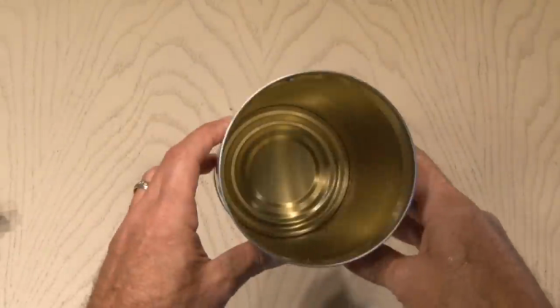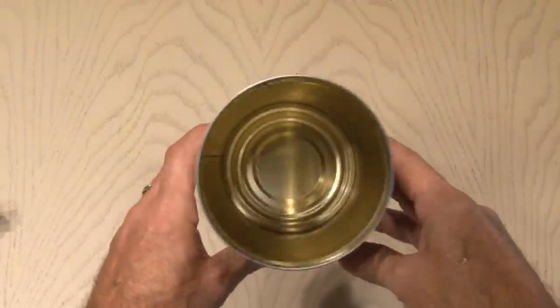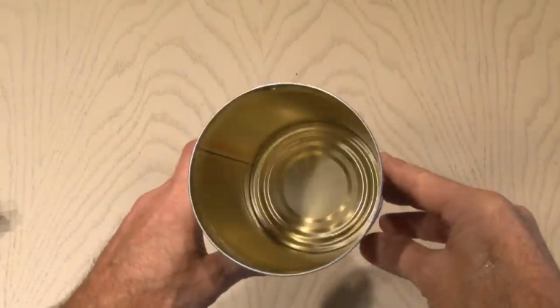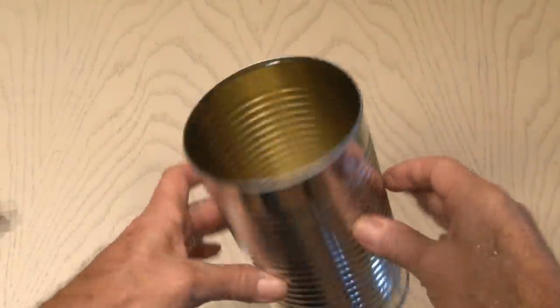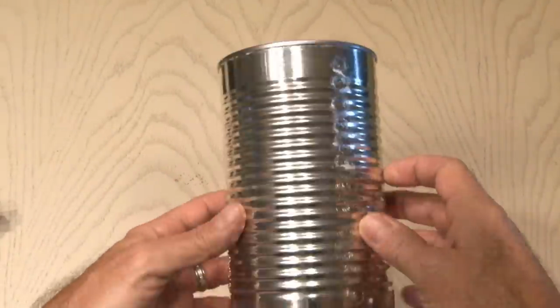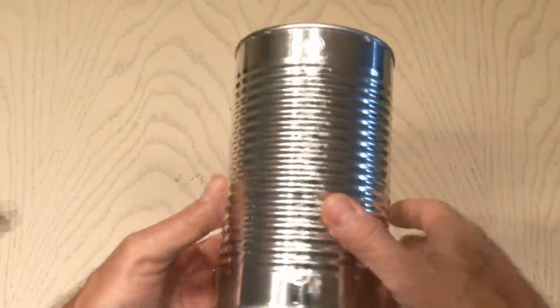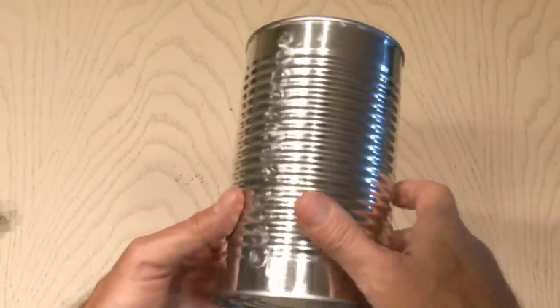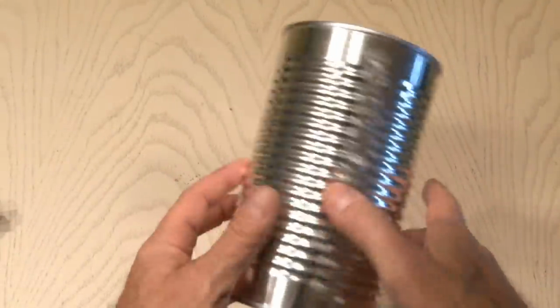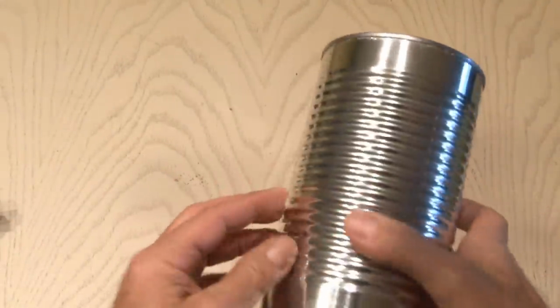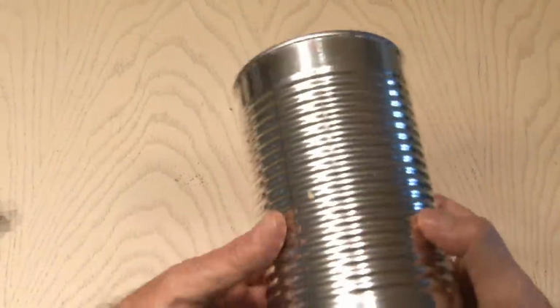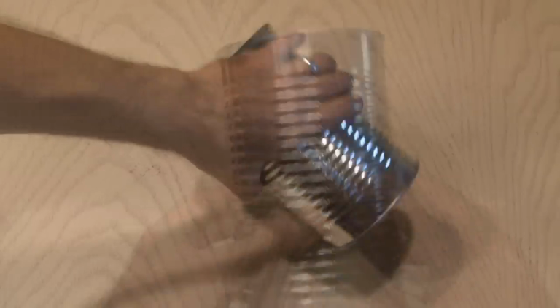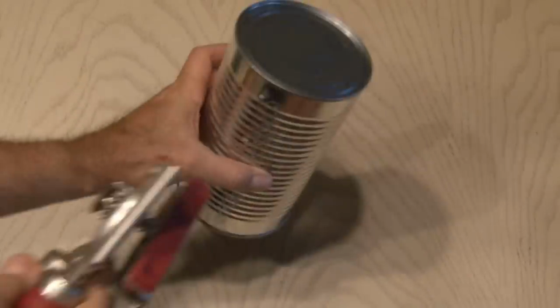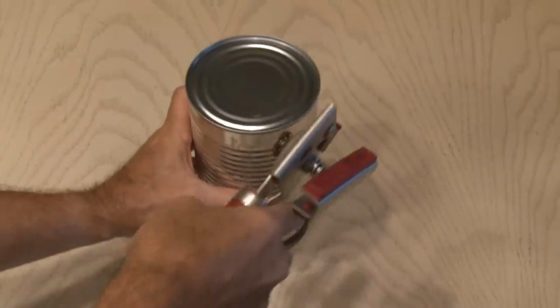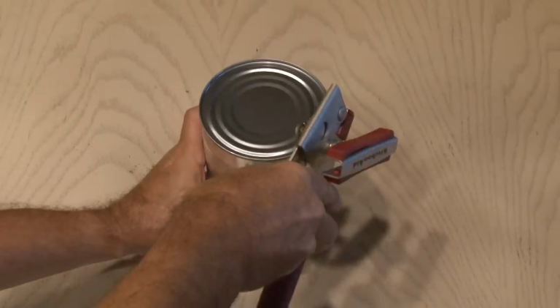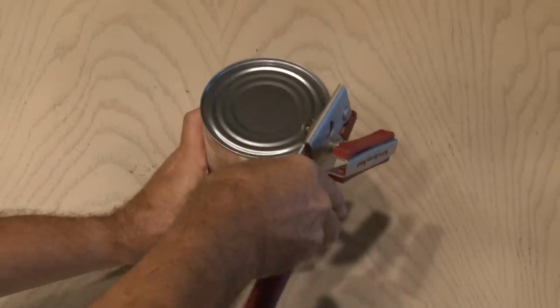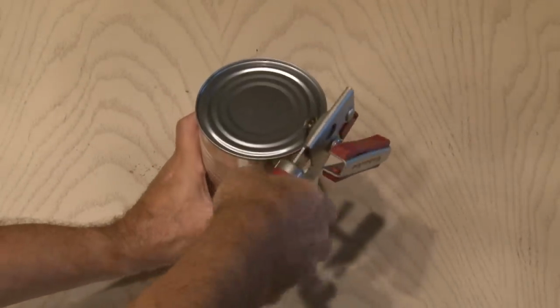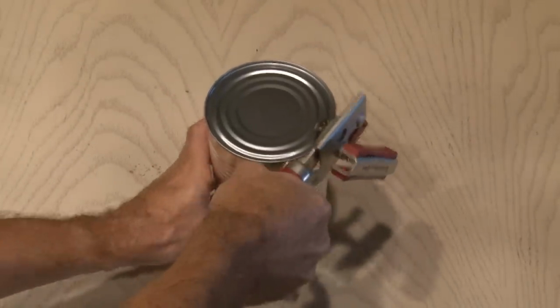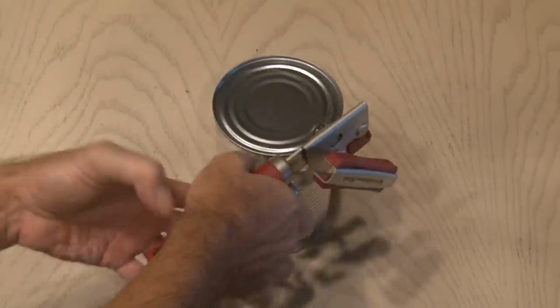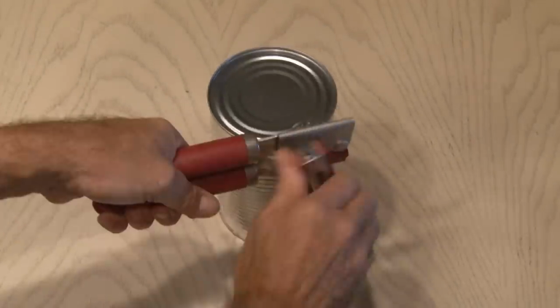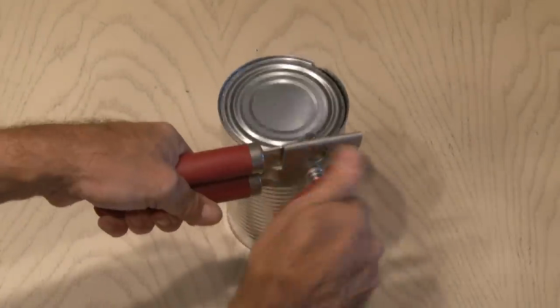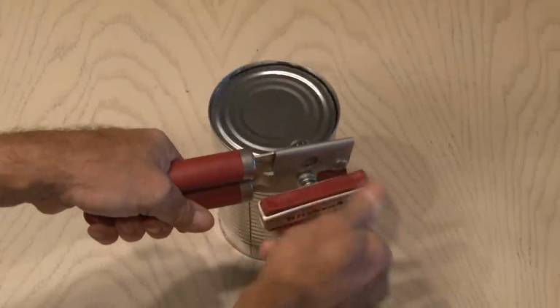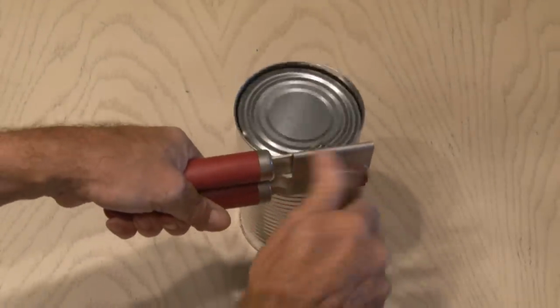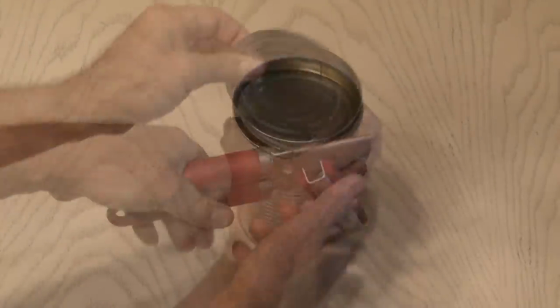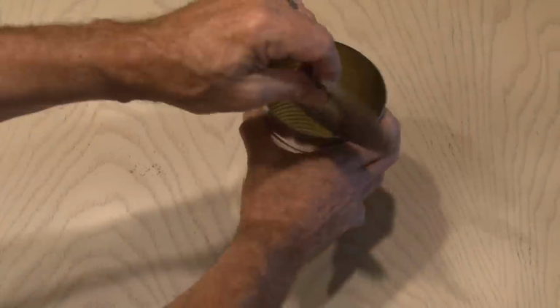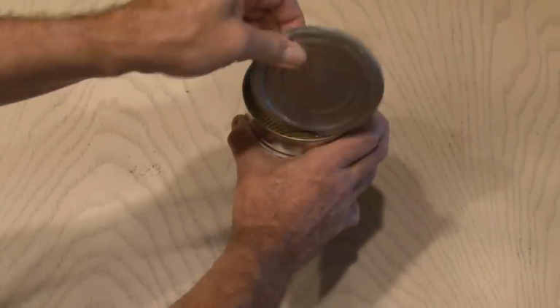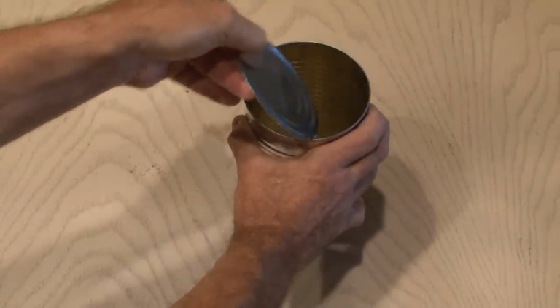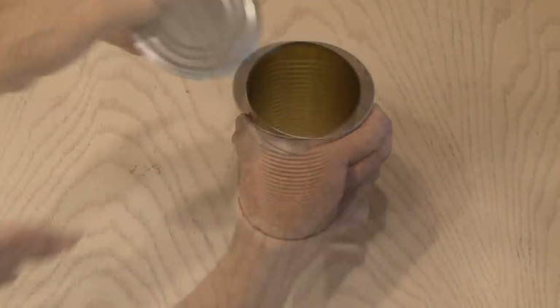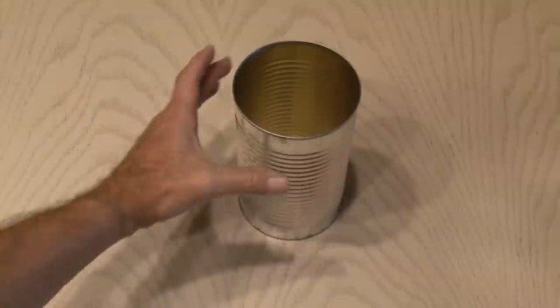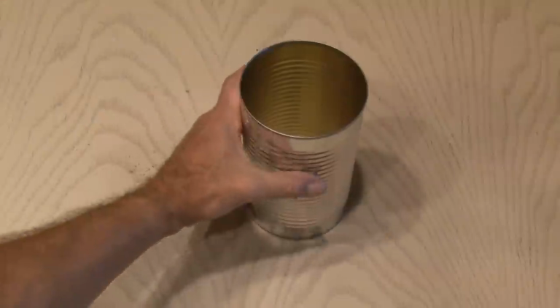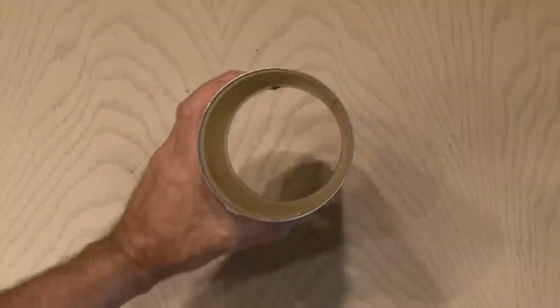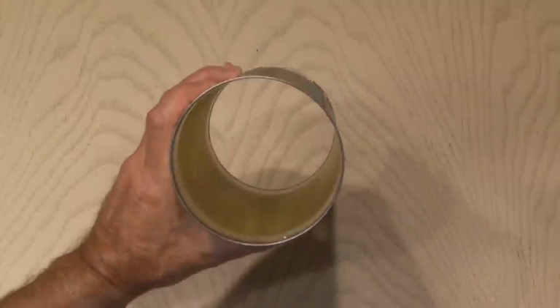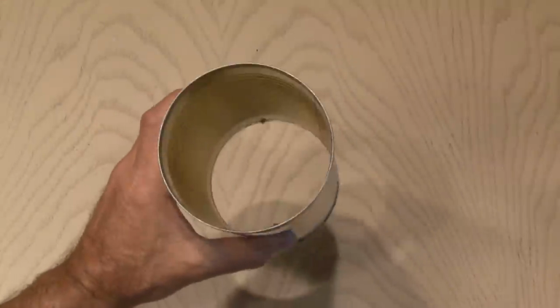After you've removed that pesky label and completely cleaned out the inside, it's time to remove the other side of the can, again using your can opener. Now we've got a hollow metal tube.